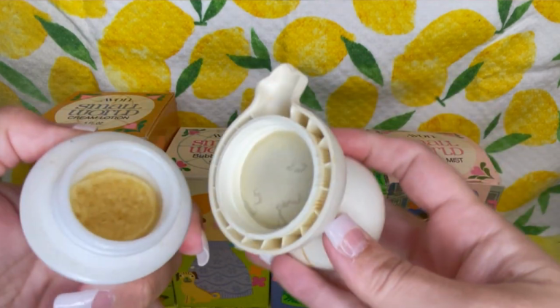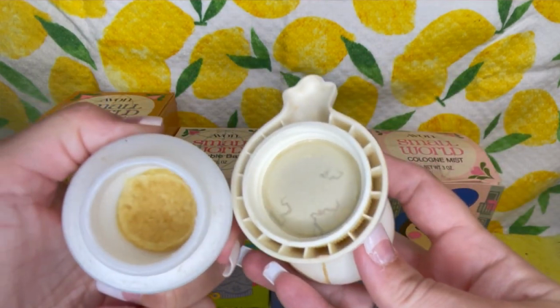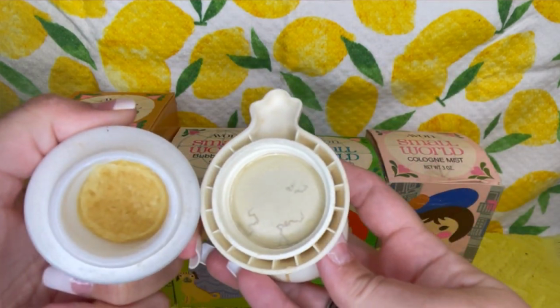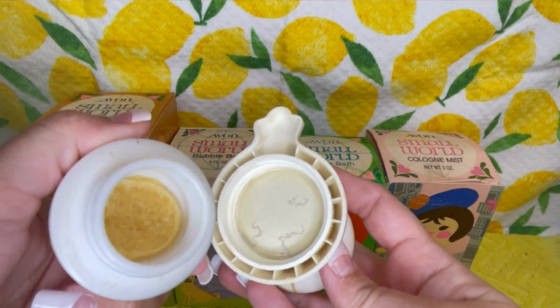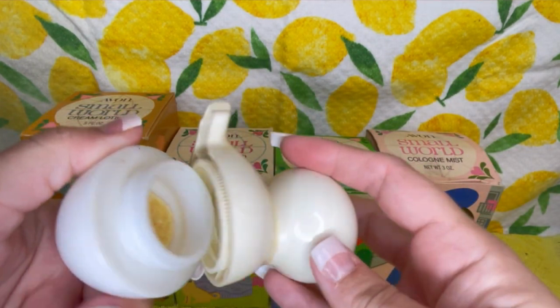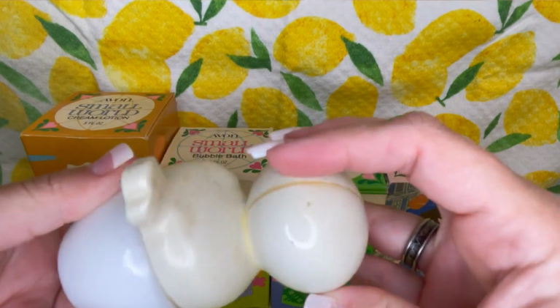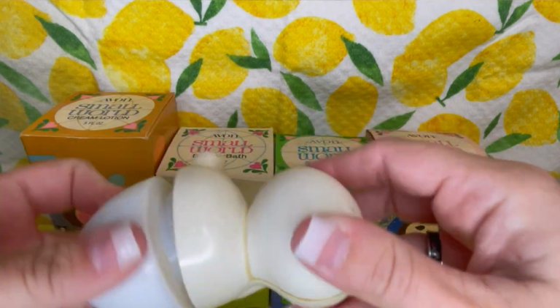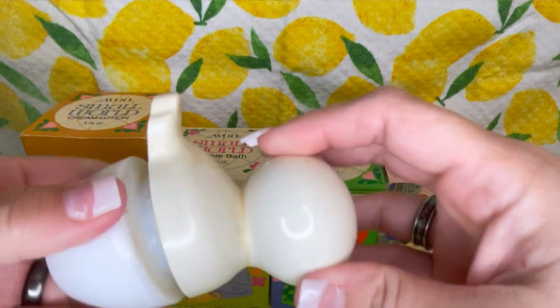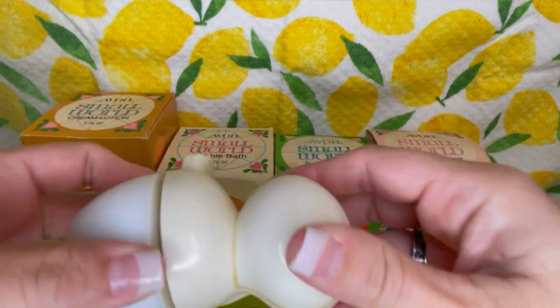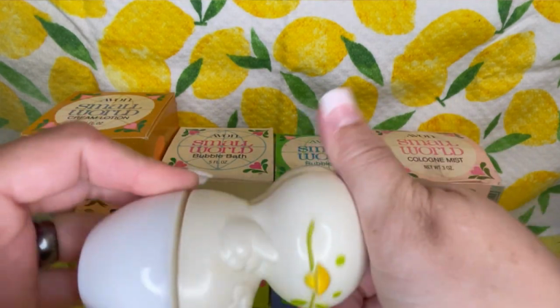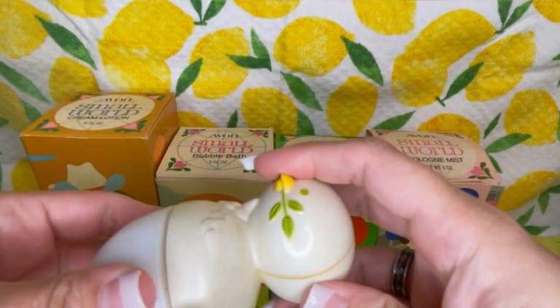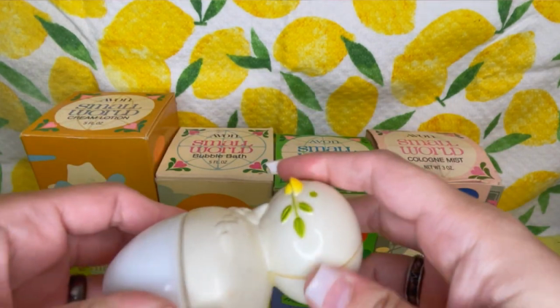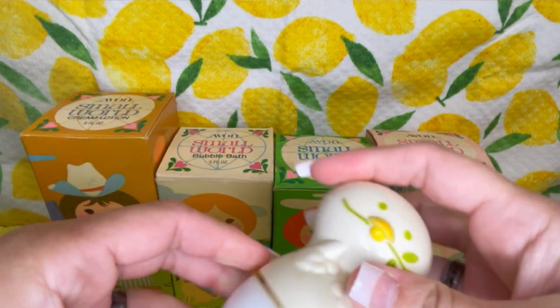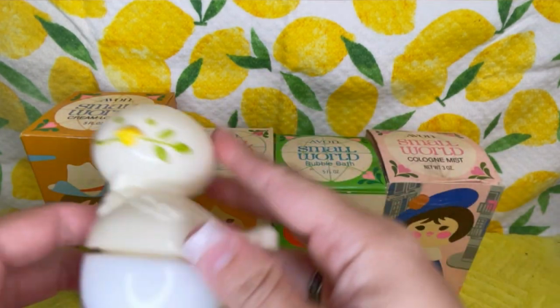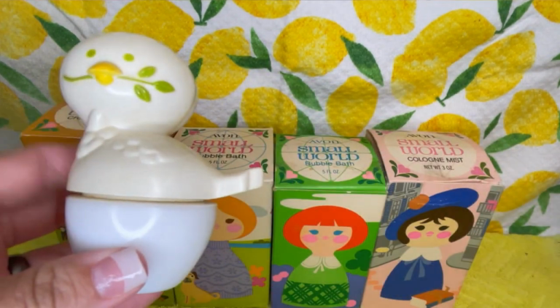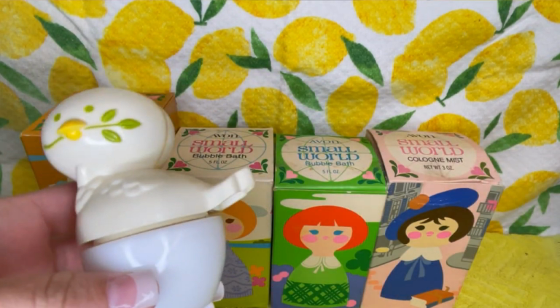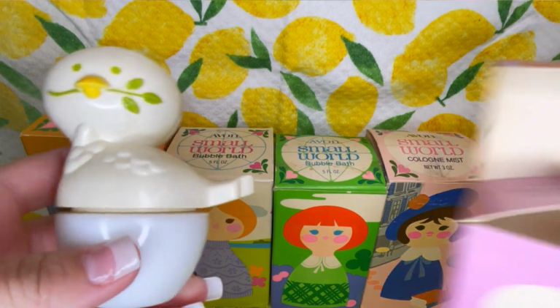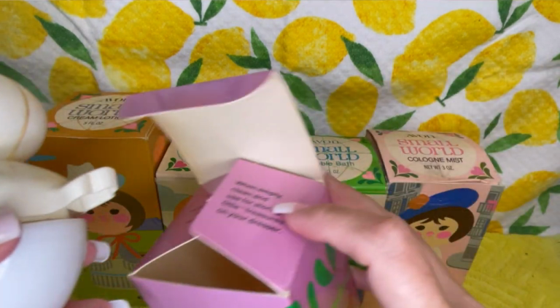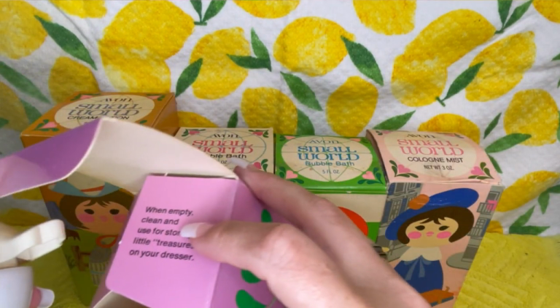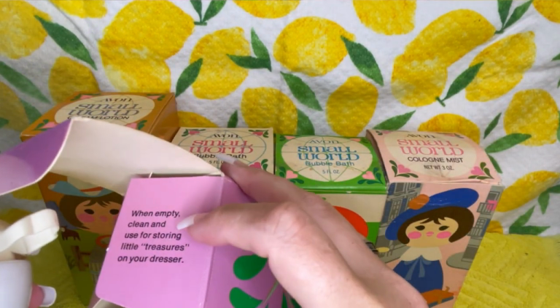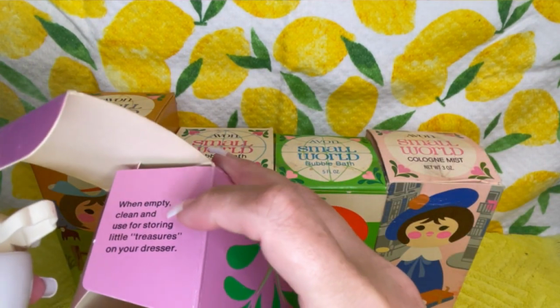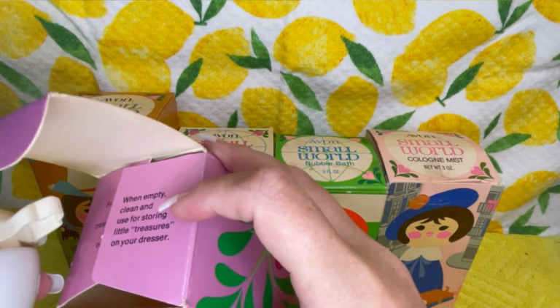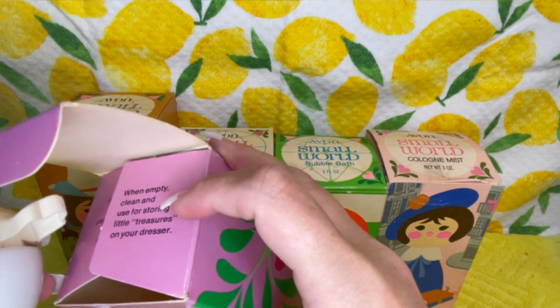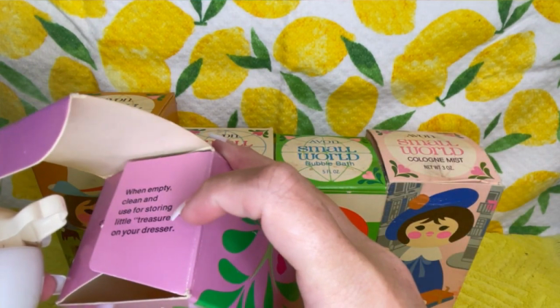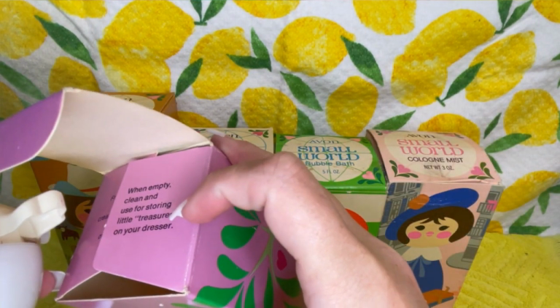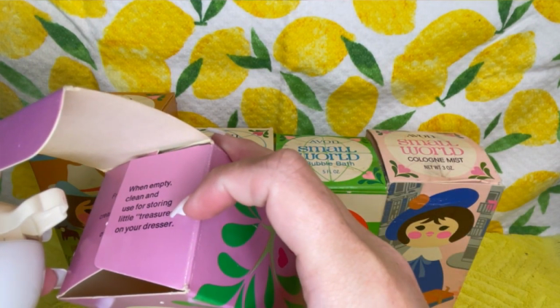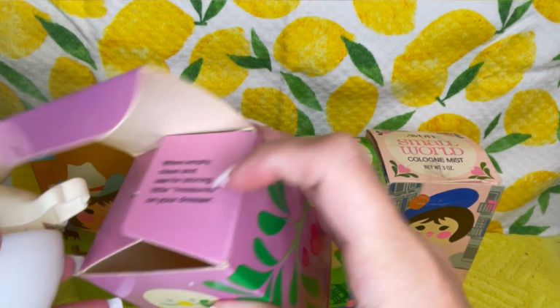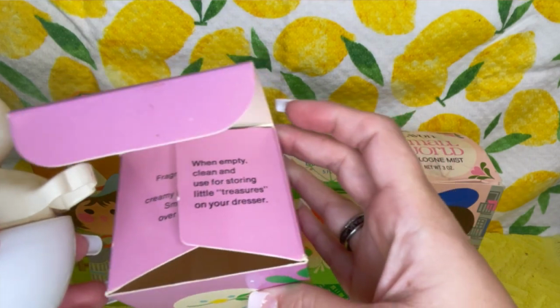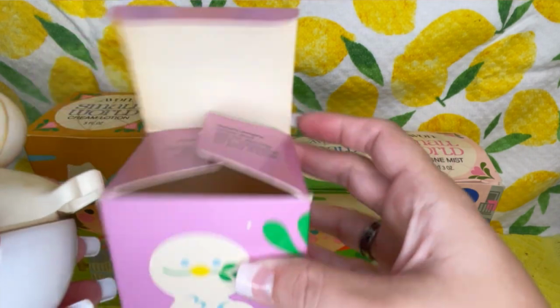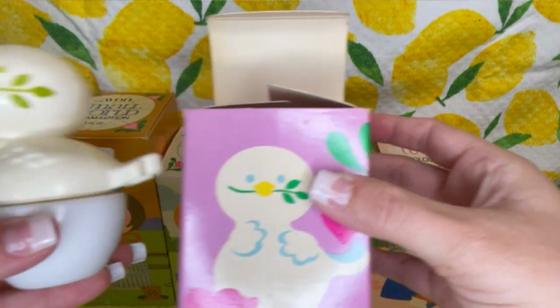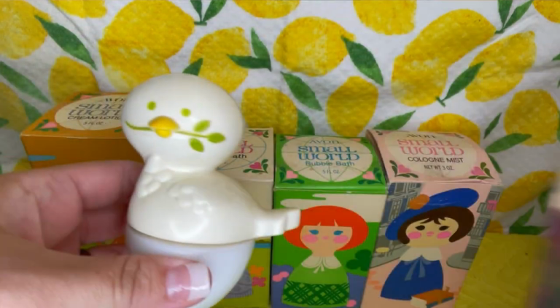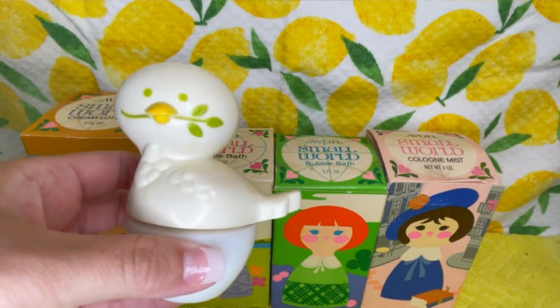It does still have some stuff in it — it does not smell good anymore. But the box actually says on this one: 'When empty, clean and use for storing little treasures in your dresser.' How cute is that!